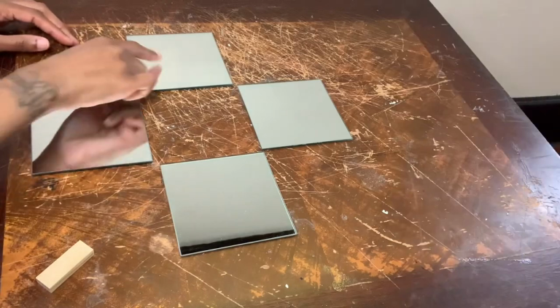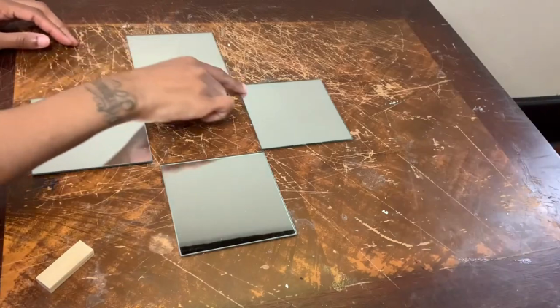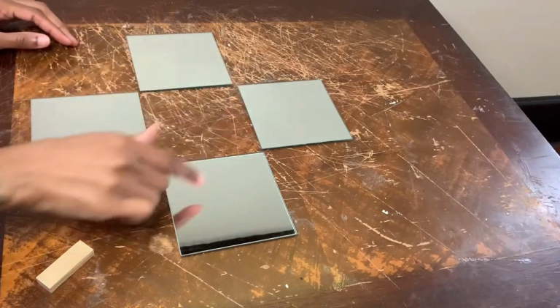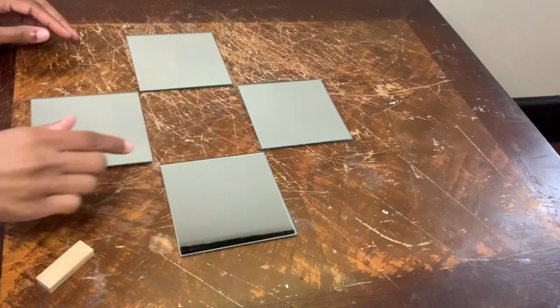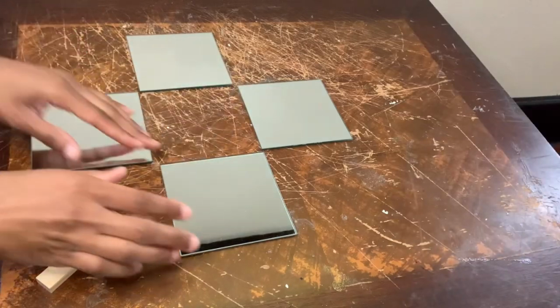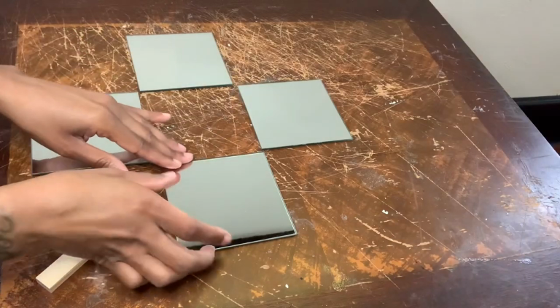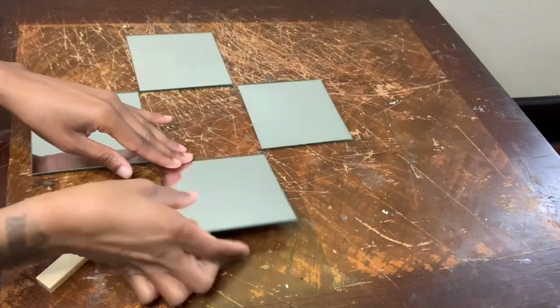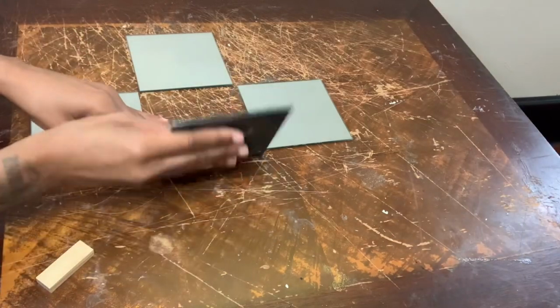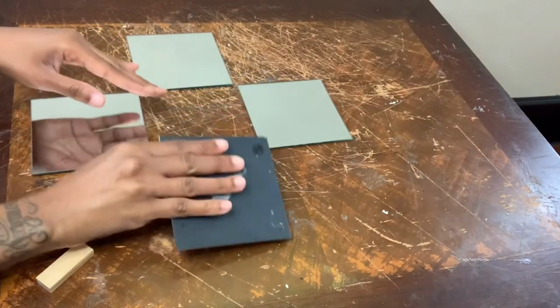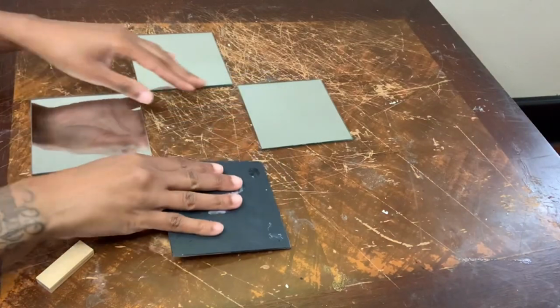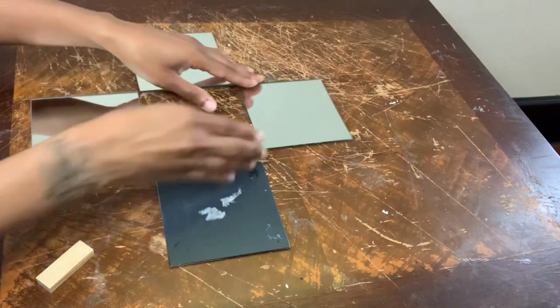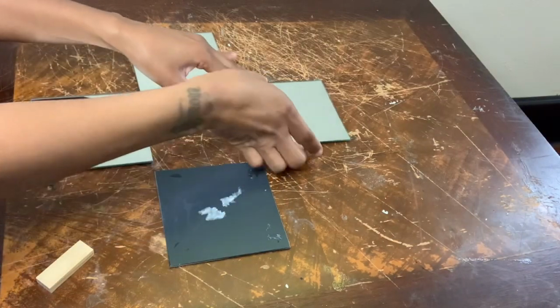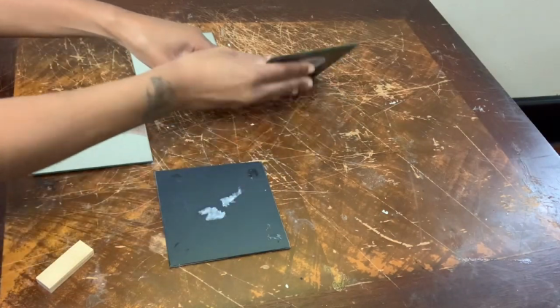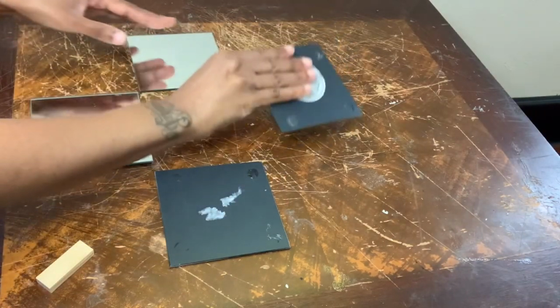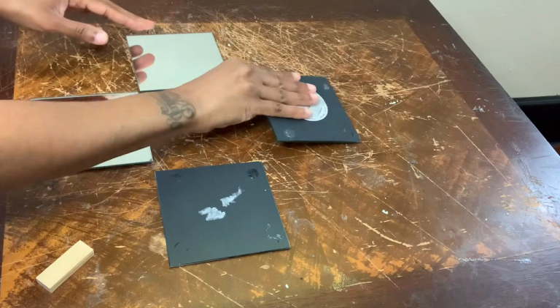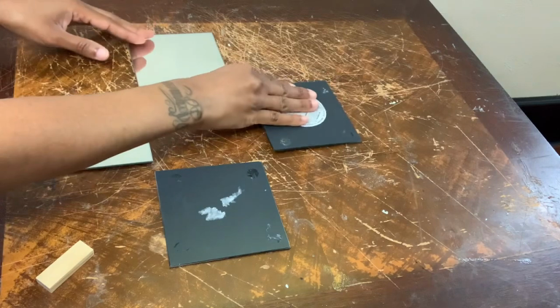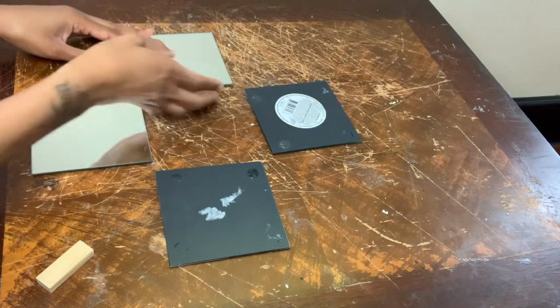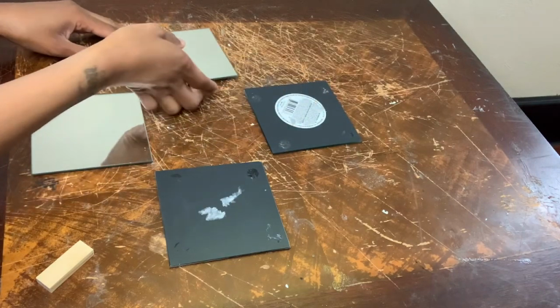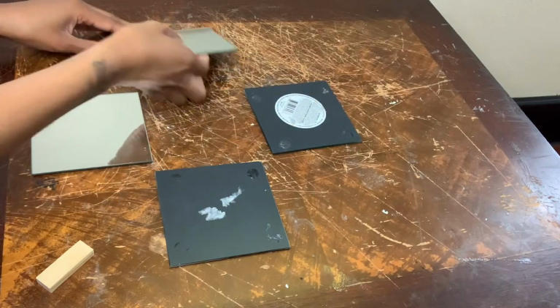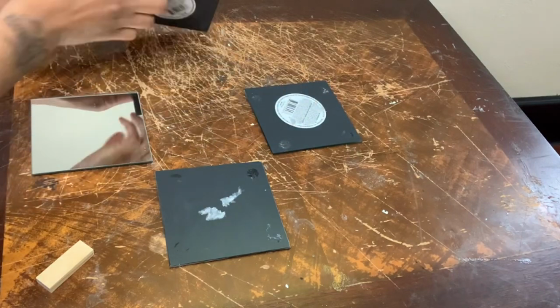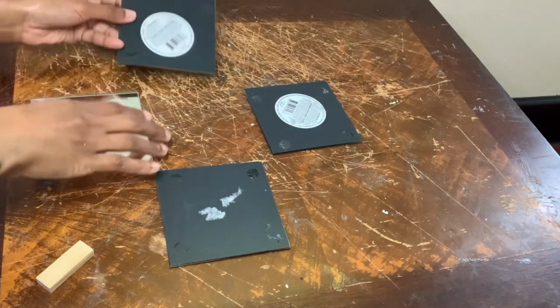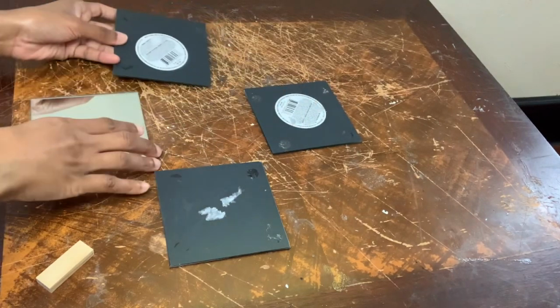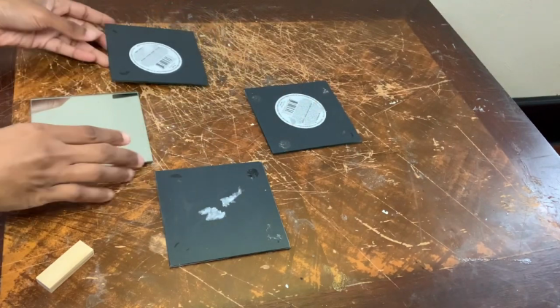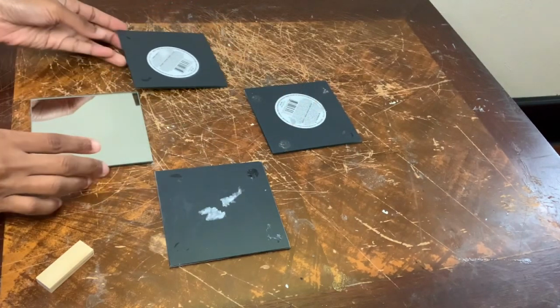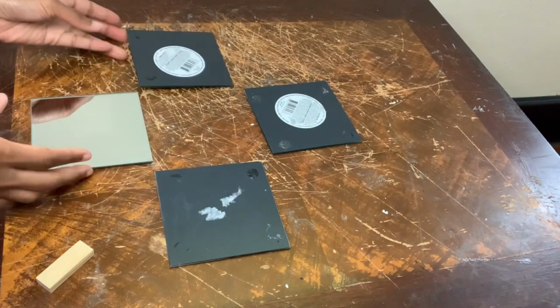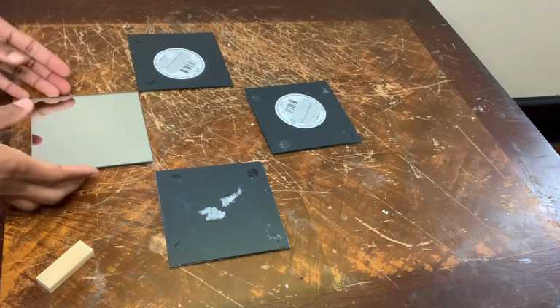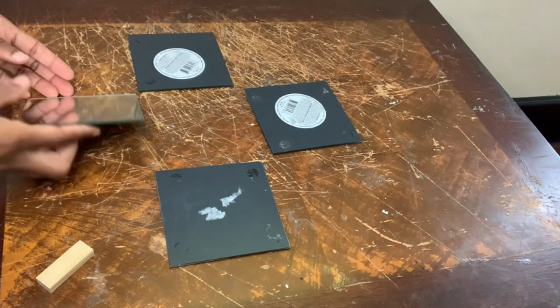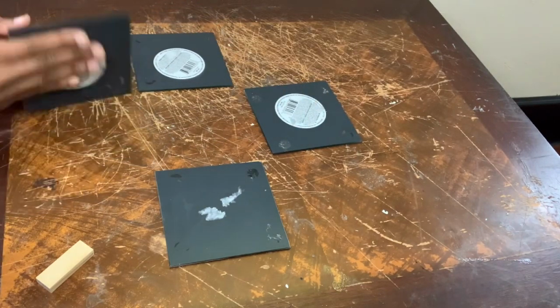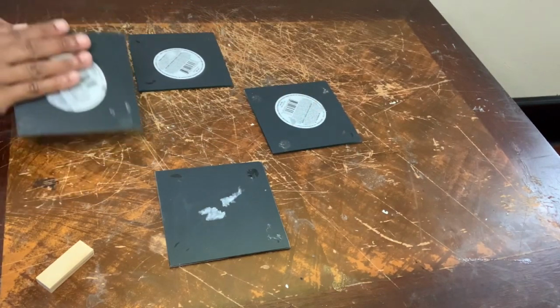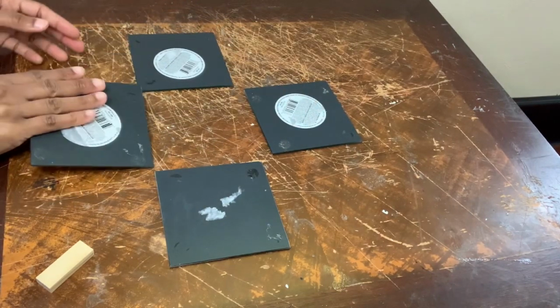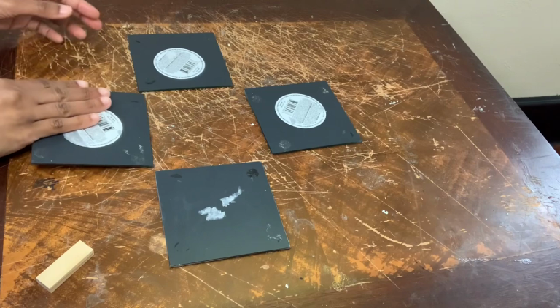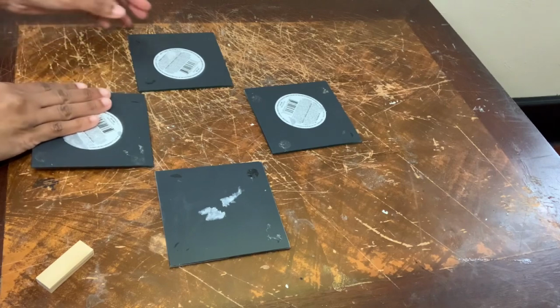Okay, so for project number two, I got these four Dollar Tree mirrors and I'm just flipping them all over, and then I'm going to put them together to make a flower box.